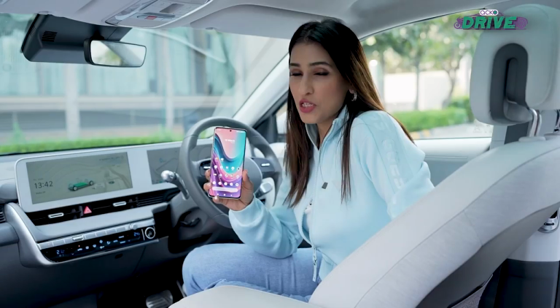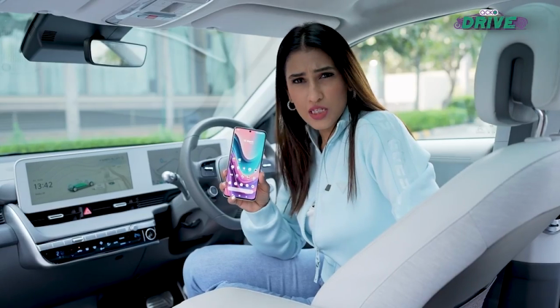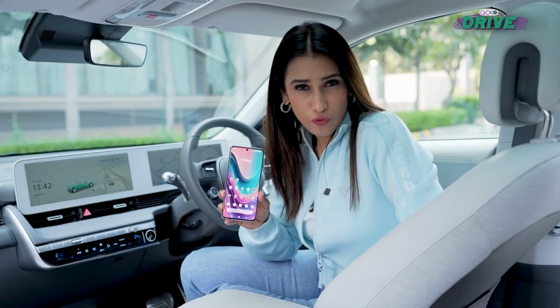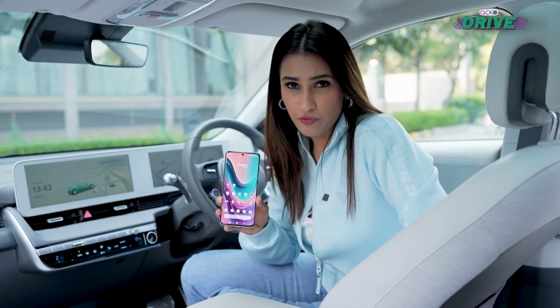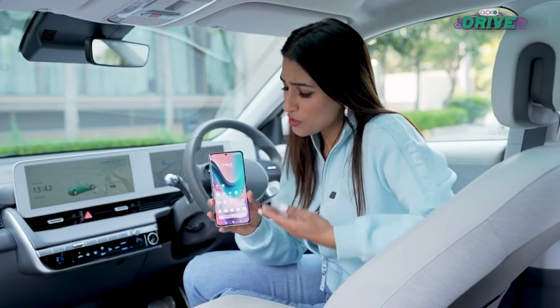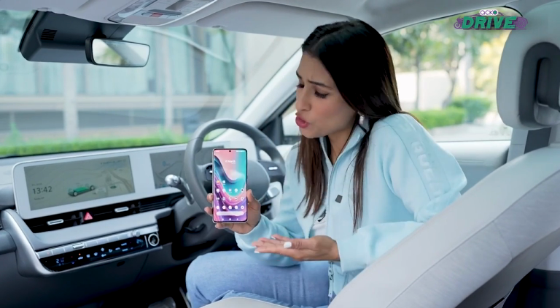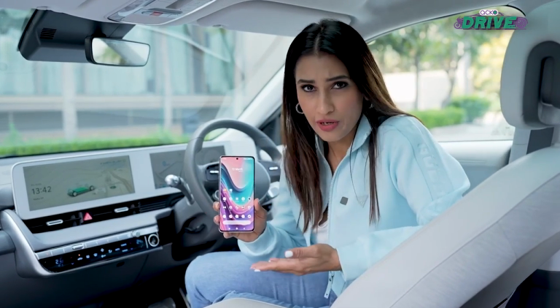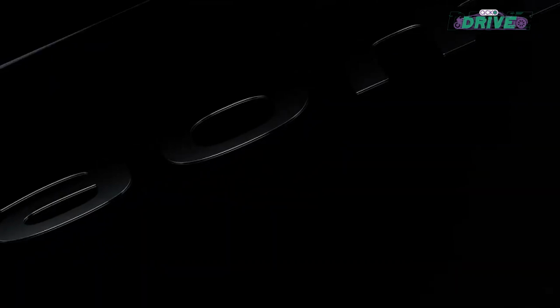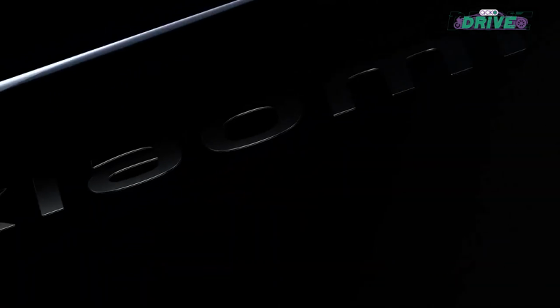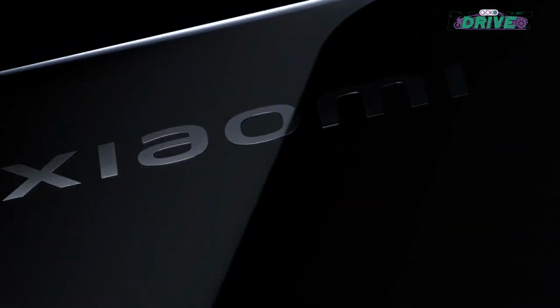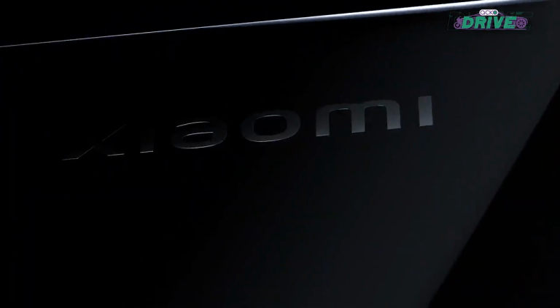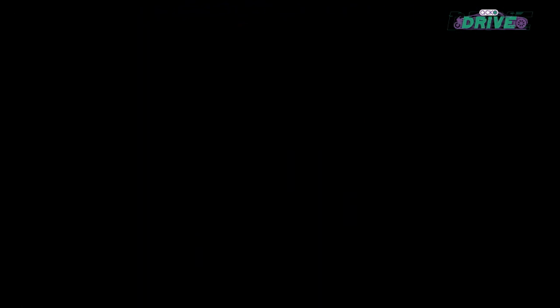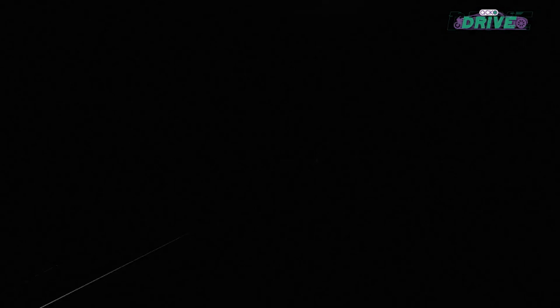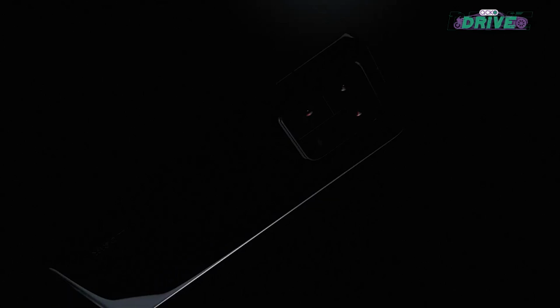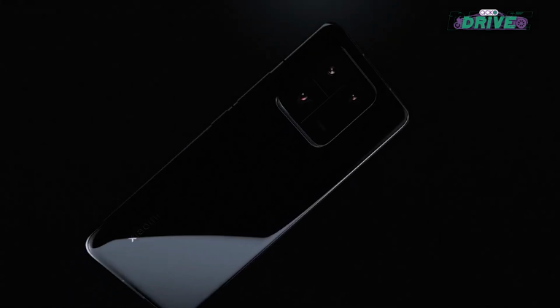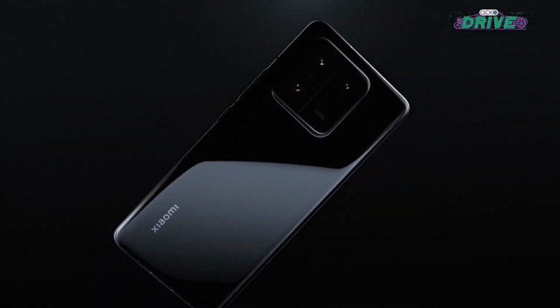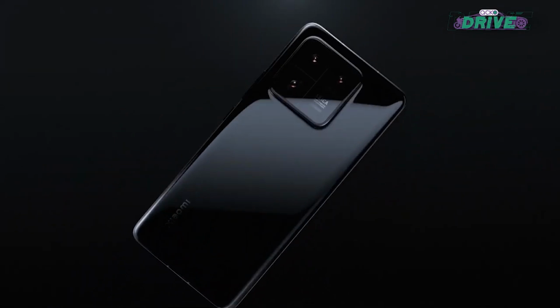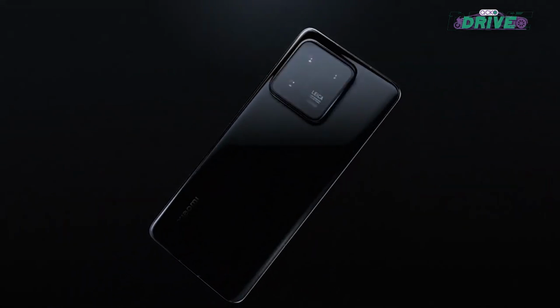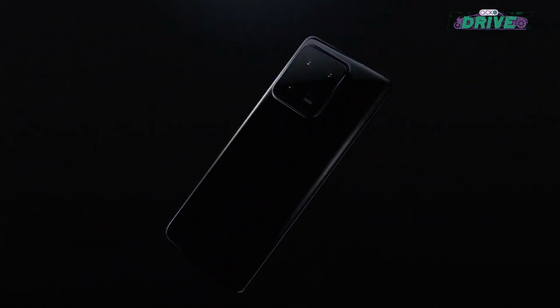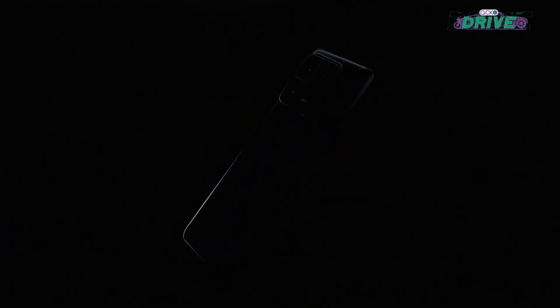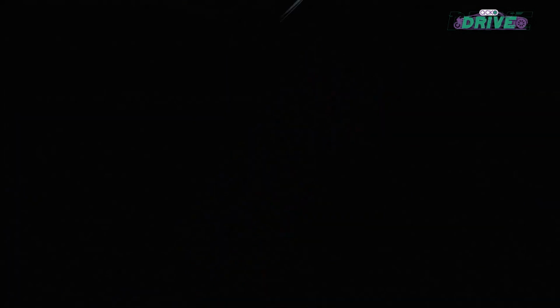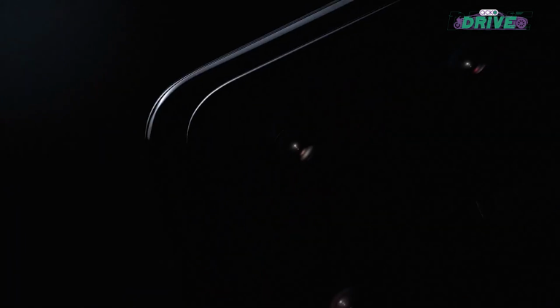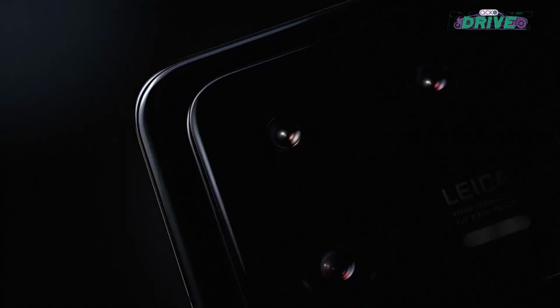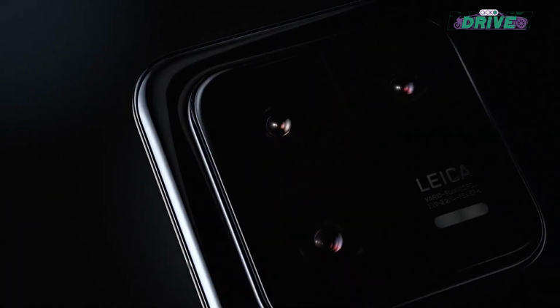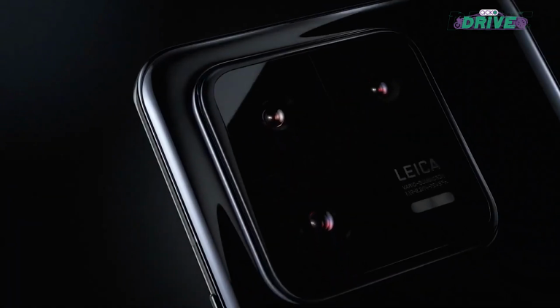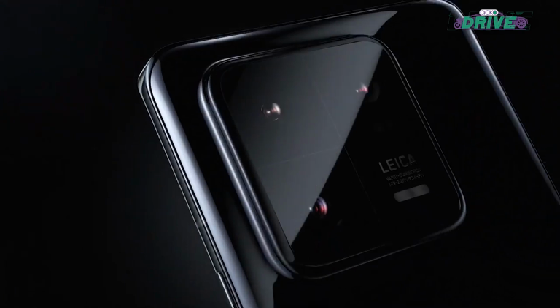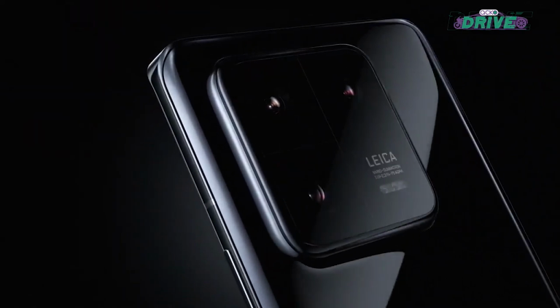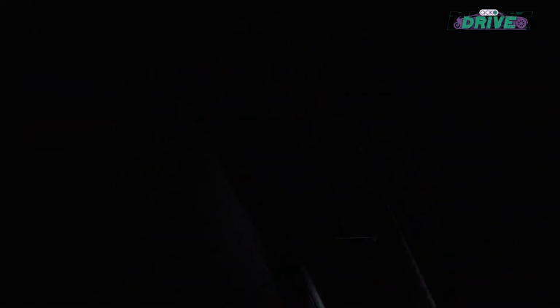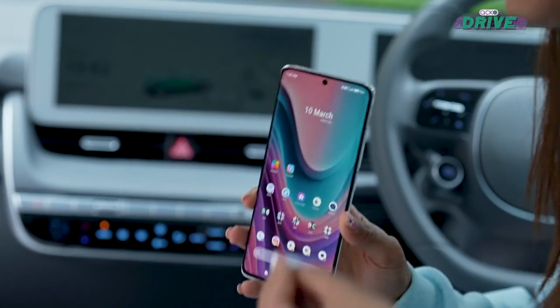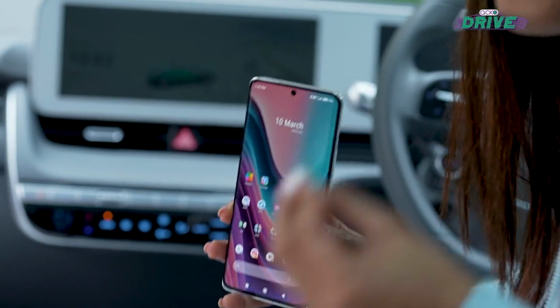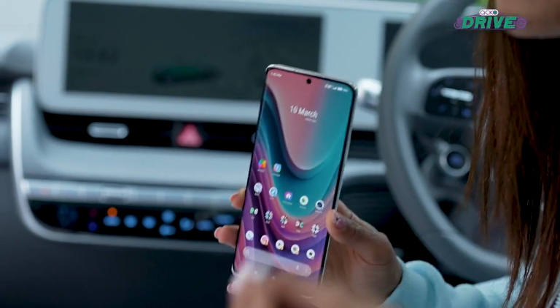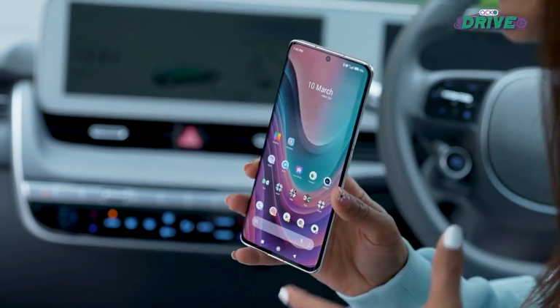A smartphone from the front looks like it's just the screen, but there's so much more than that — they're gateways and portals into a whole new world. On the new Xiaomi 13 Pro, it's a 6.73 inch LTPO AMOLED panel.